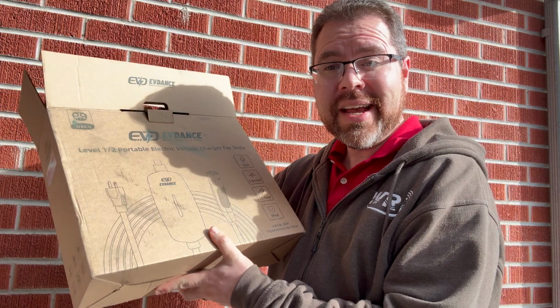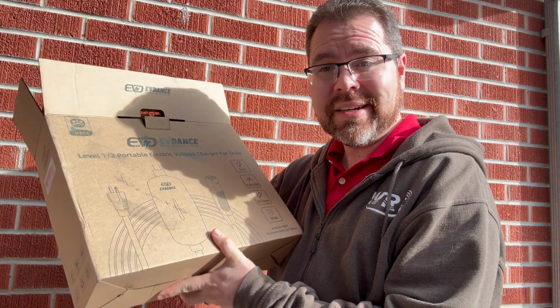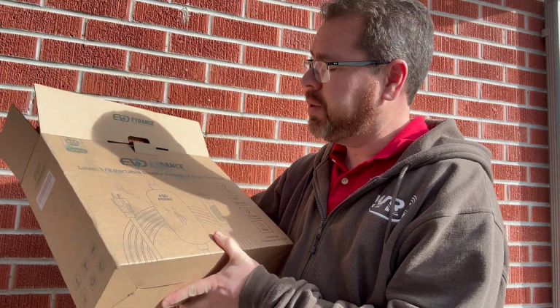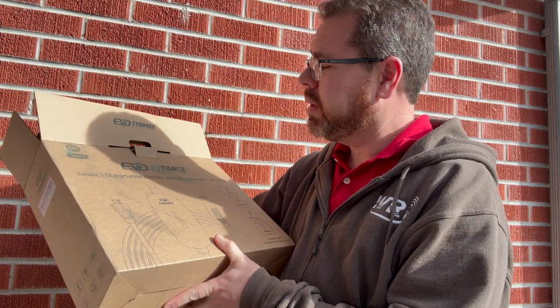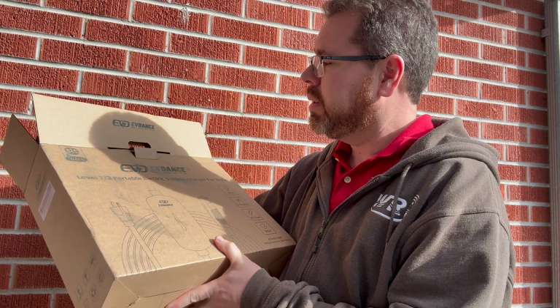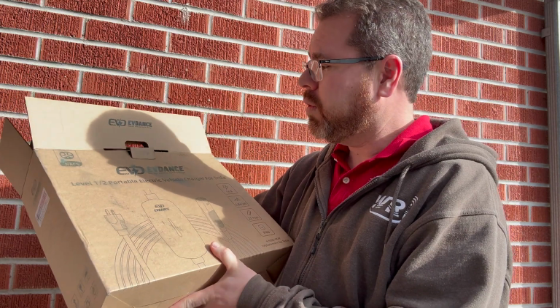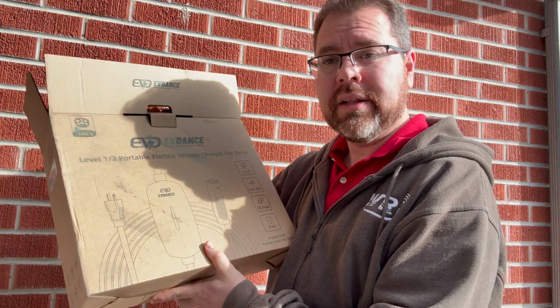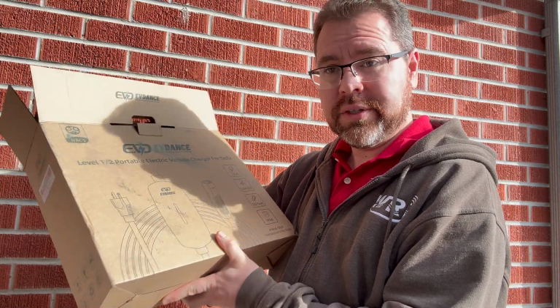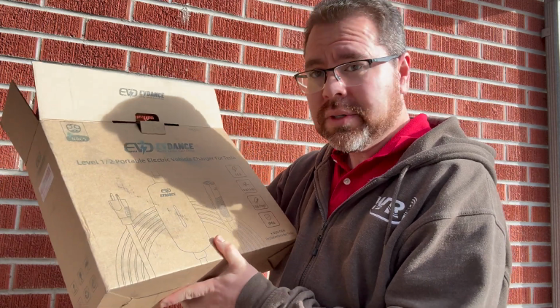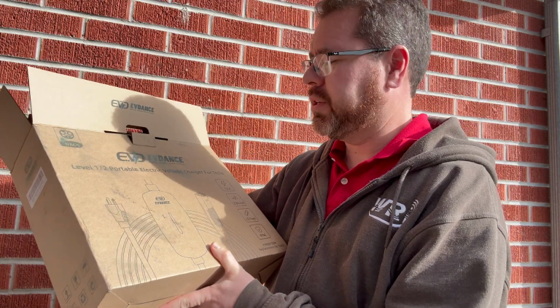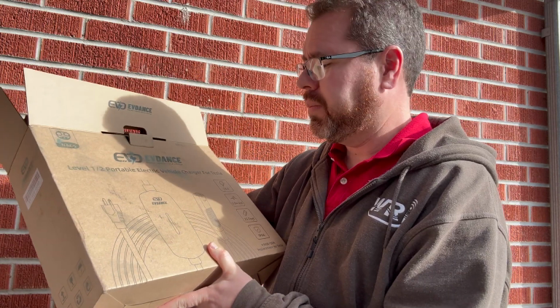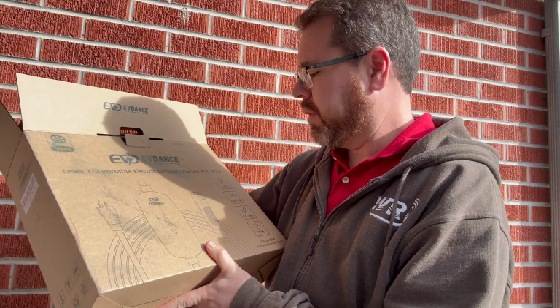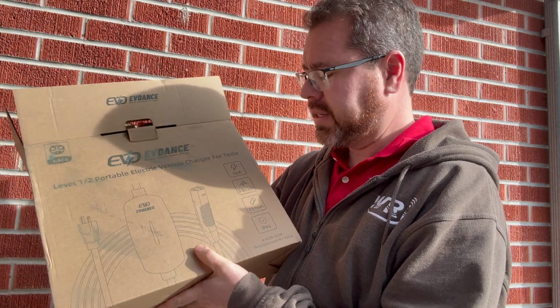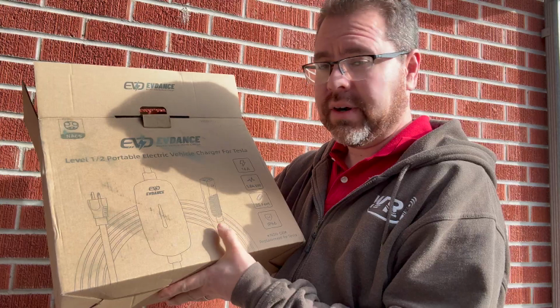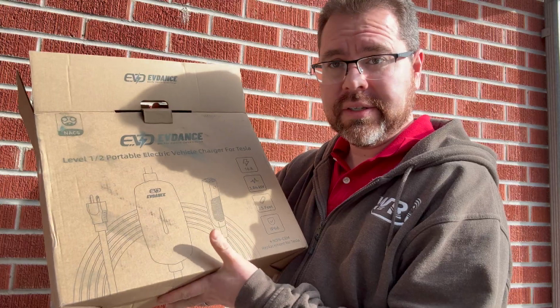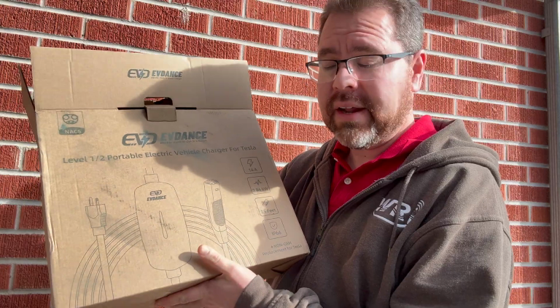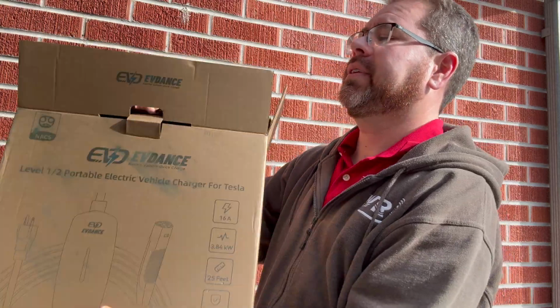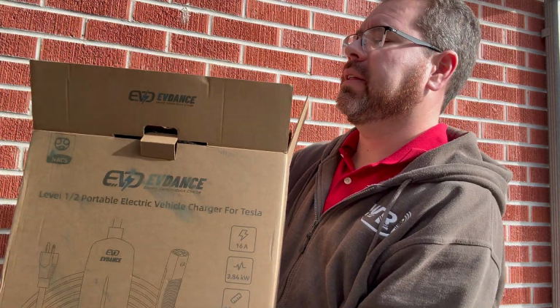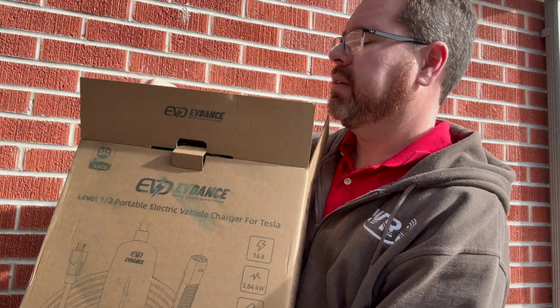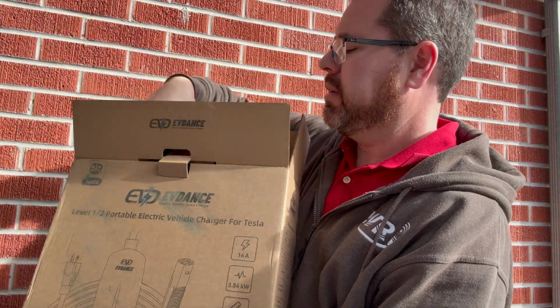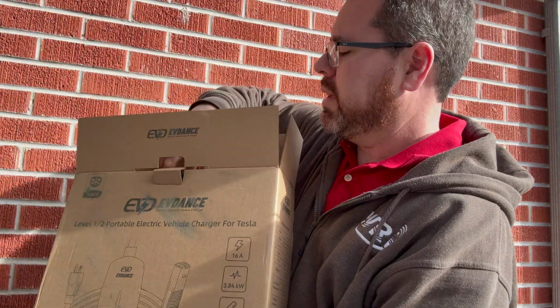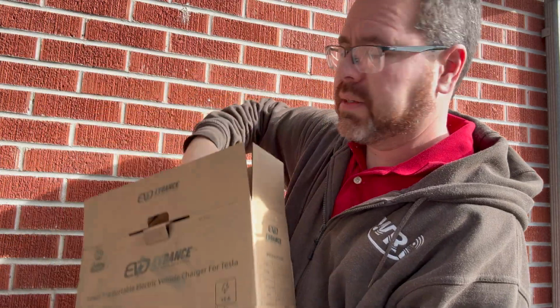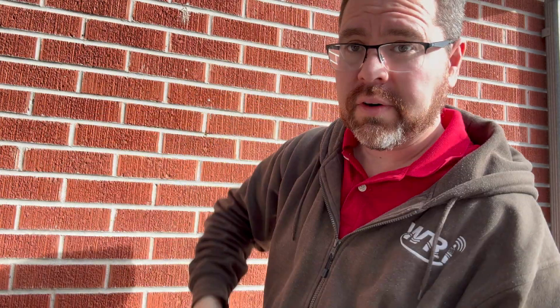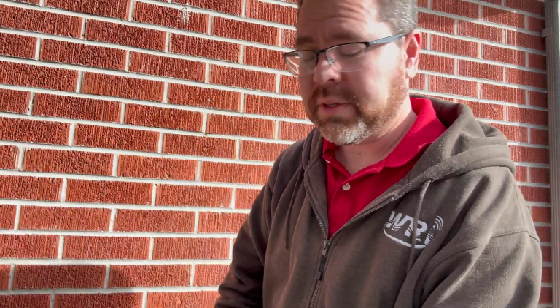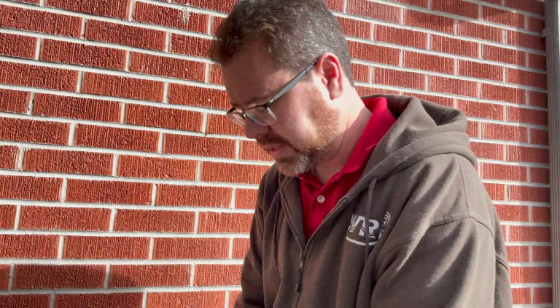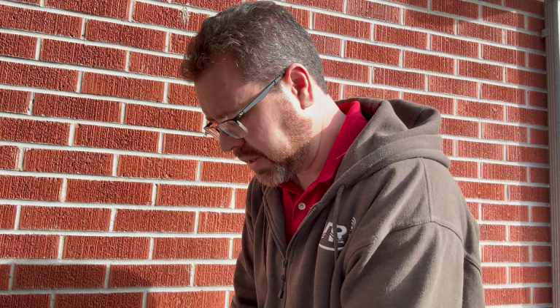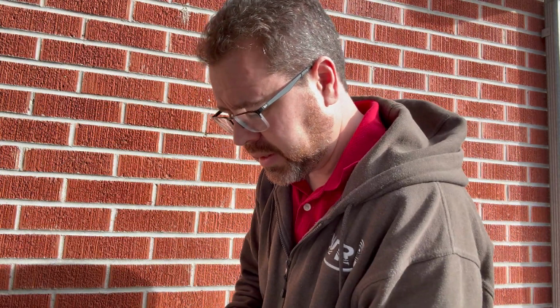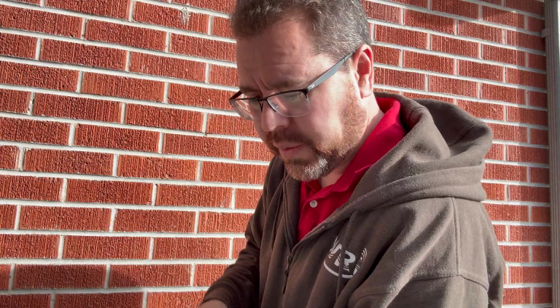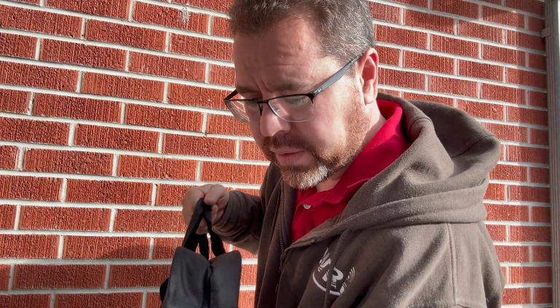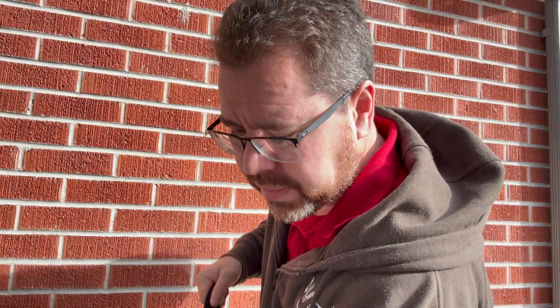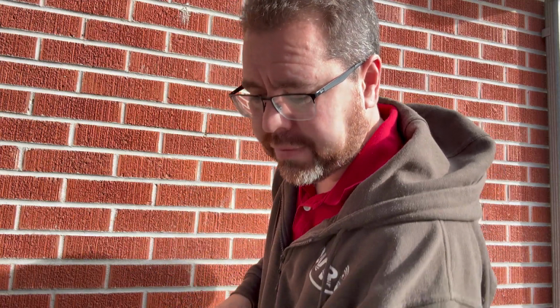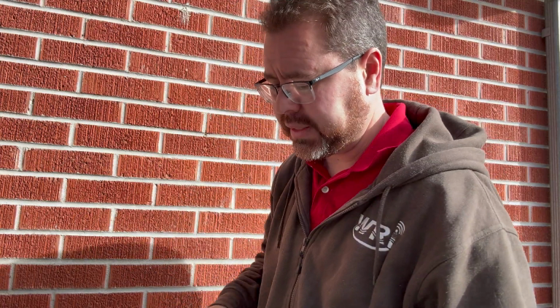EVdance has sent us a new Level 1/Level 2 charger with an NACS connector on it. This is native for Tesla and it's a much more affordable choice than the OEM one that you can buy from Tesla.